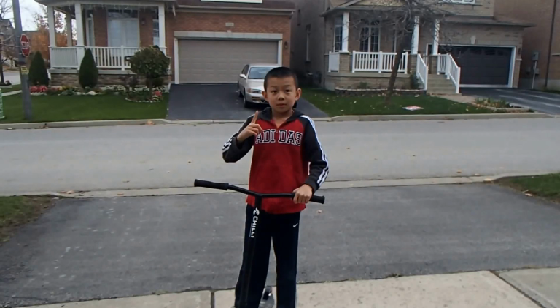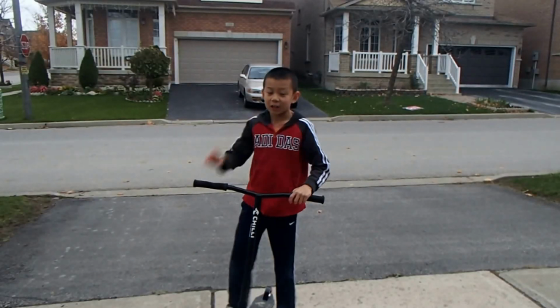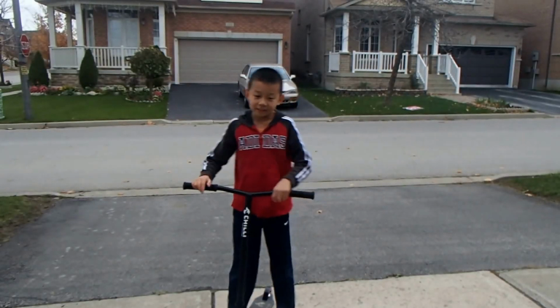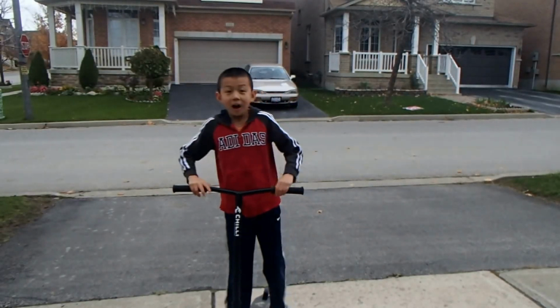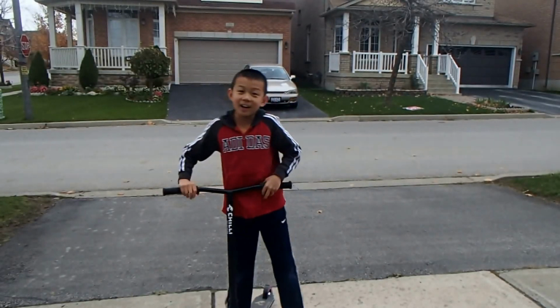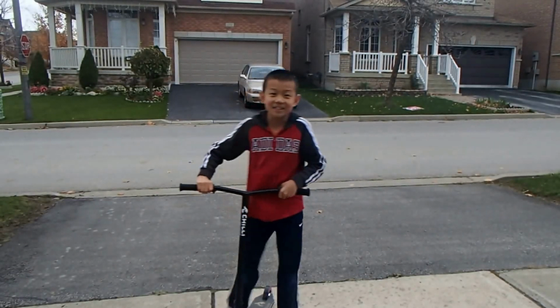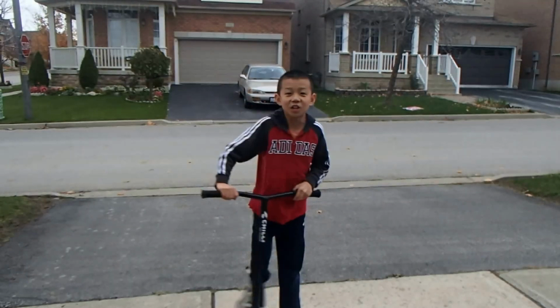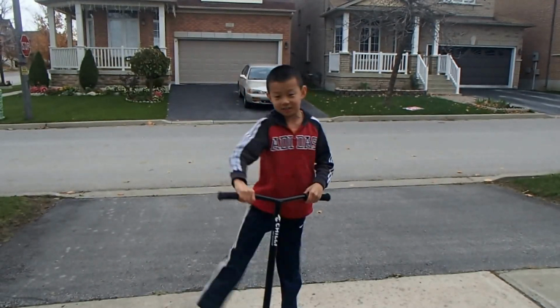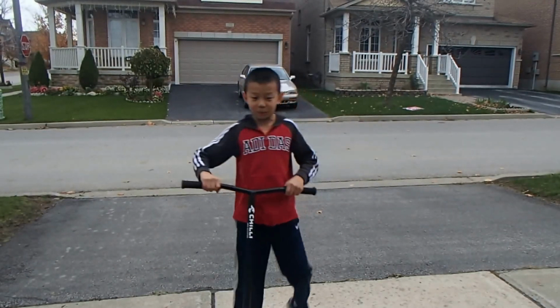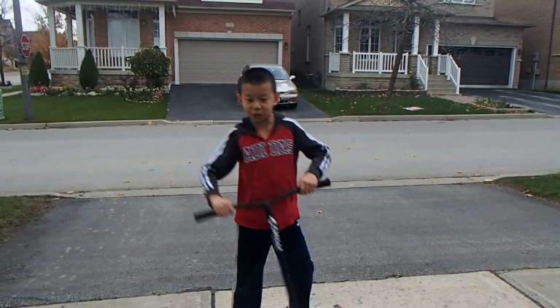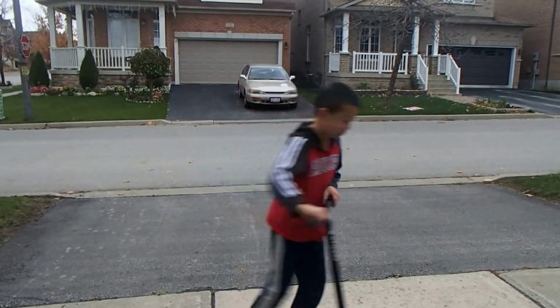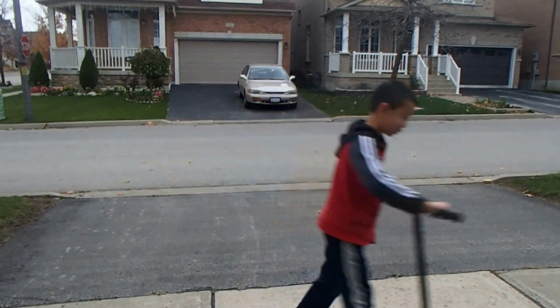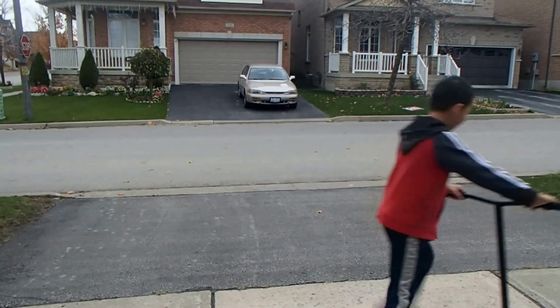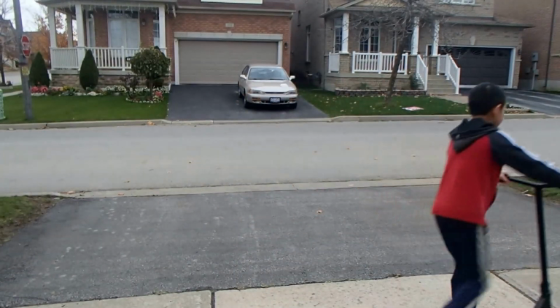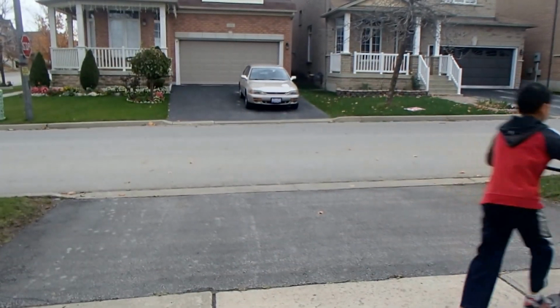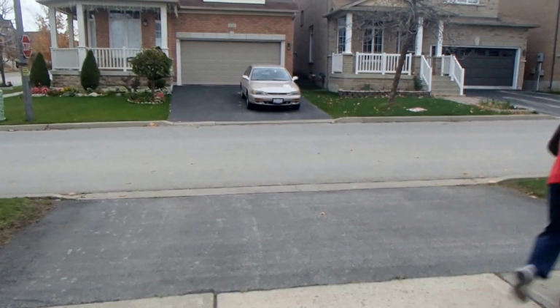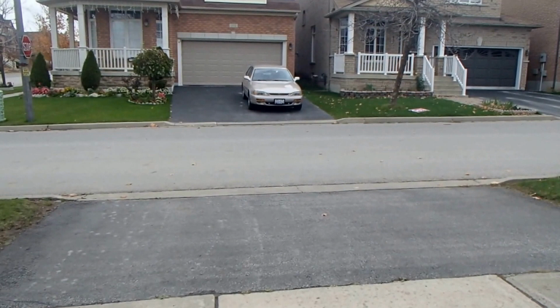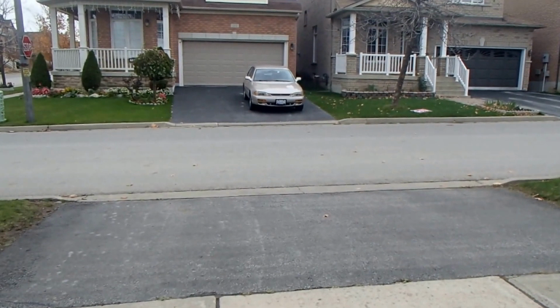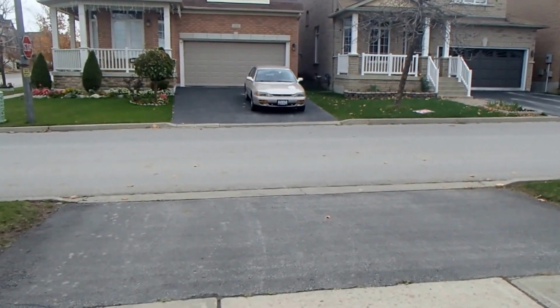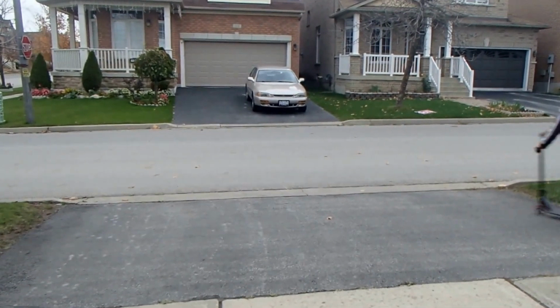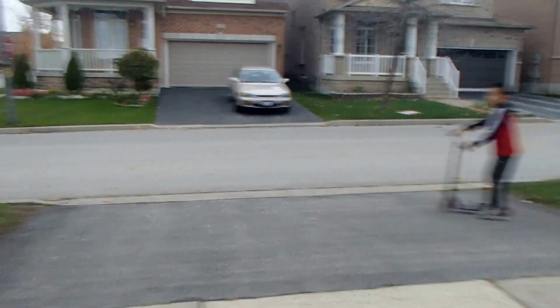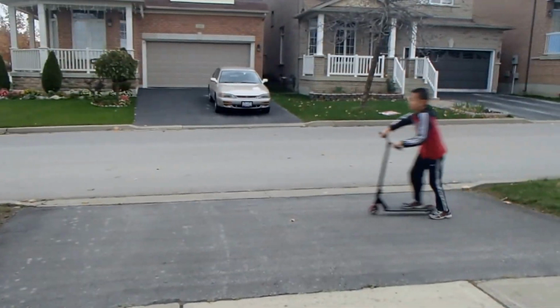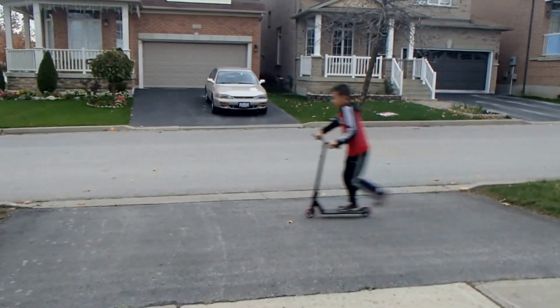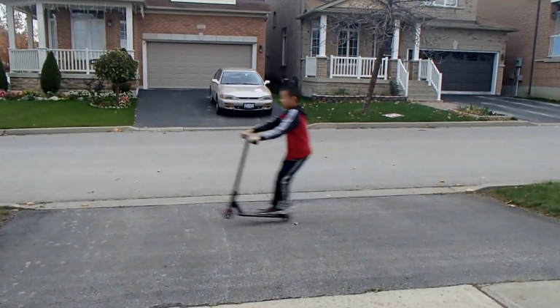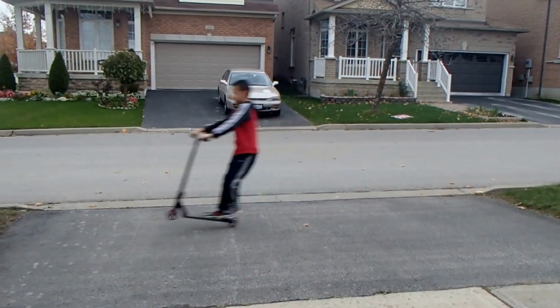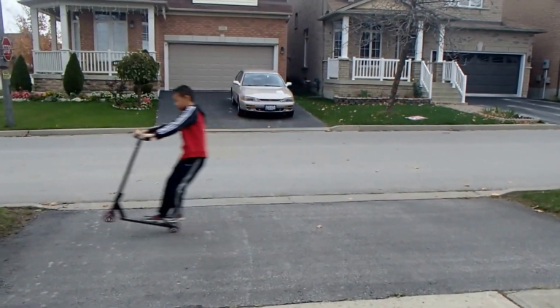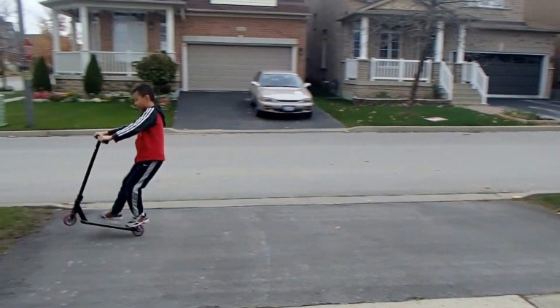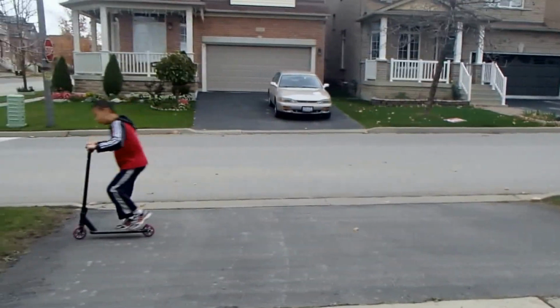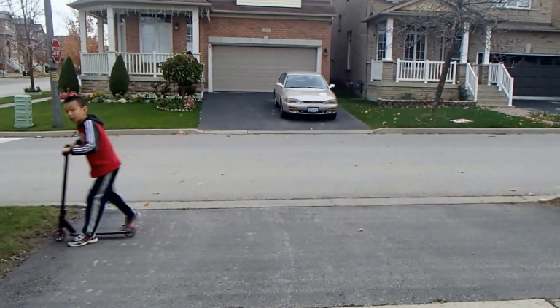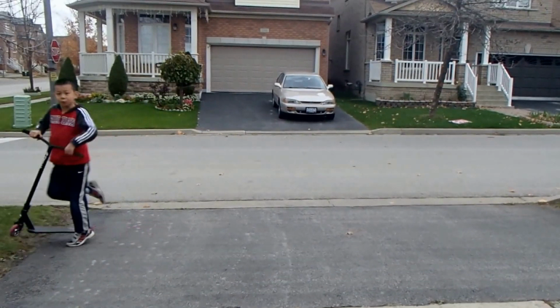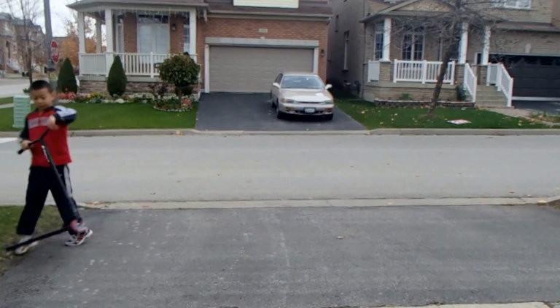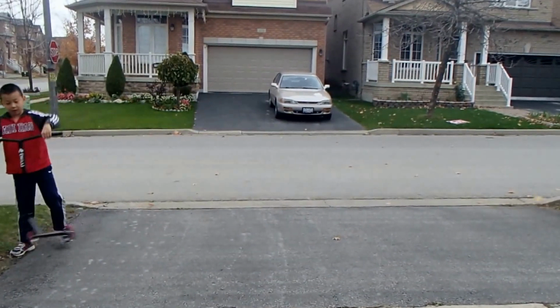Hi guys, it's Jason and today I'm going to teach you how to manual. A manual is basically where you're just balancing on your front wheel — your front wheels are in the air.